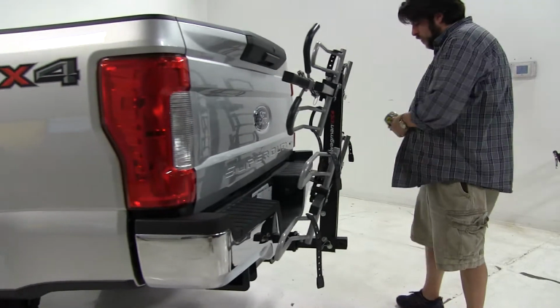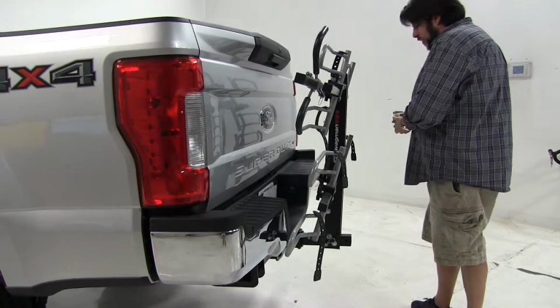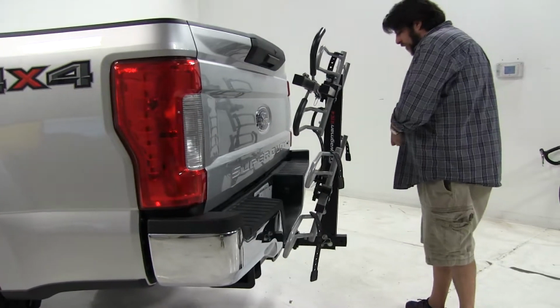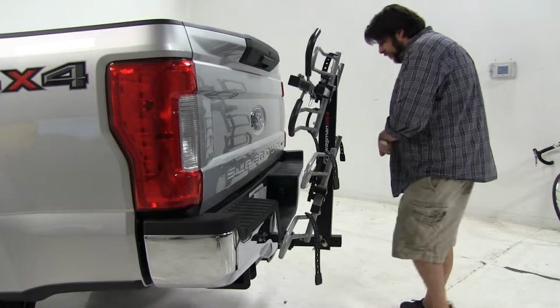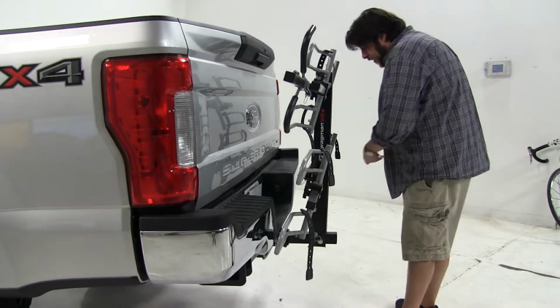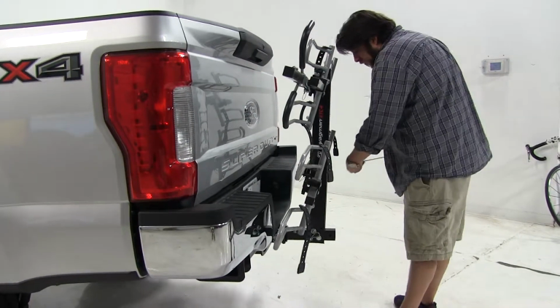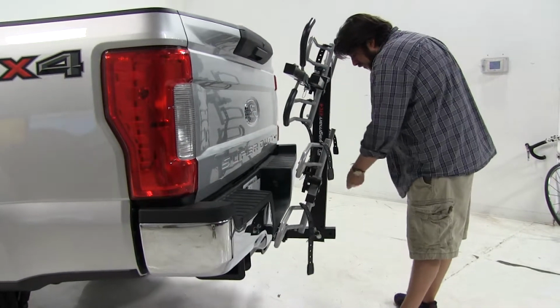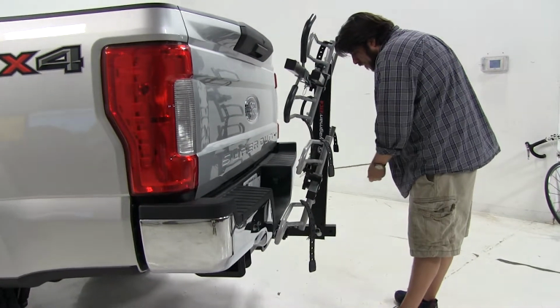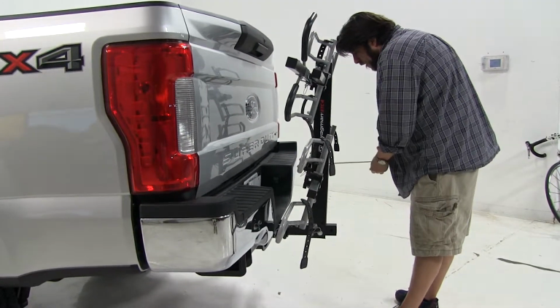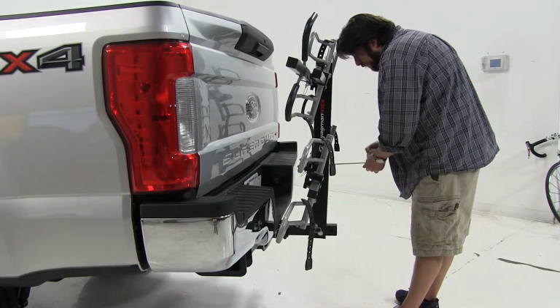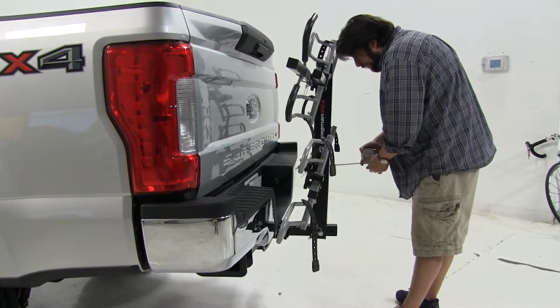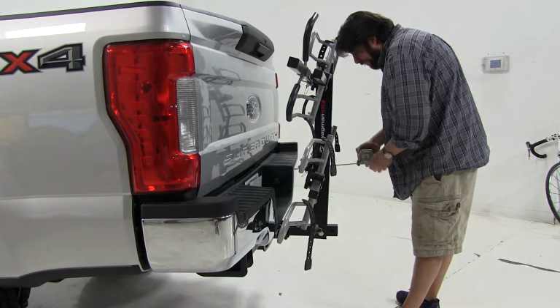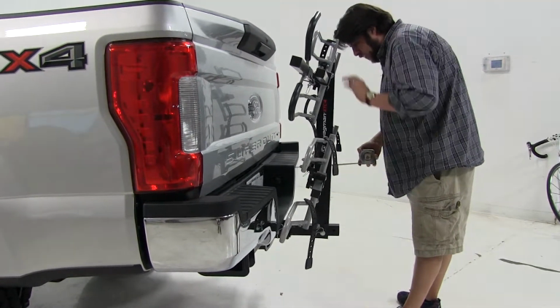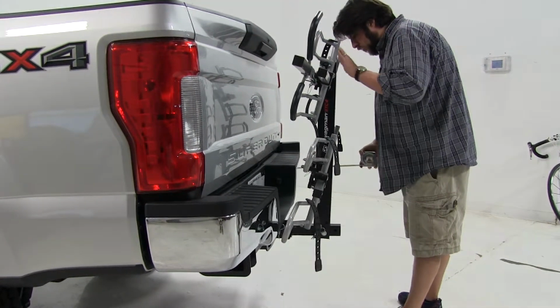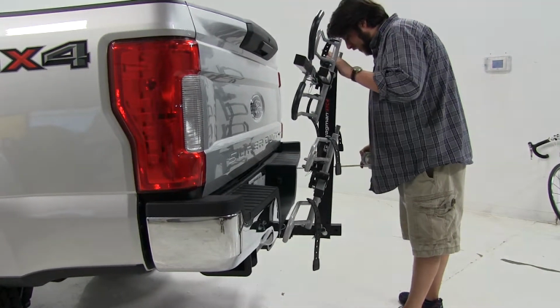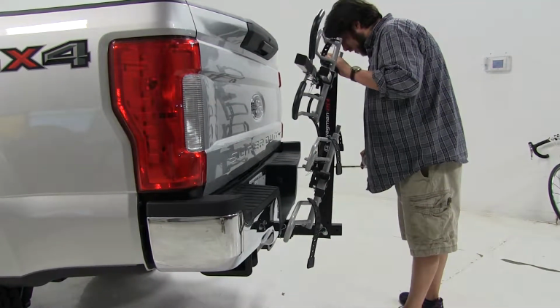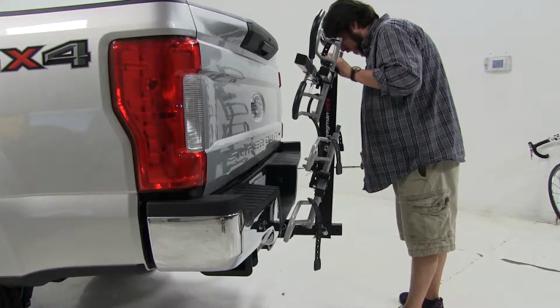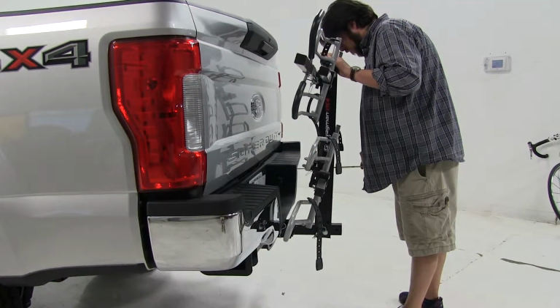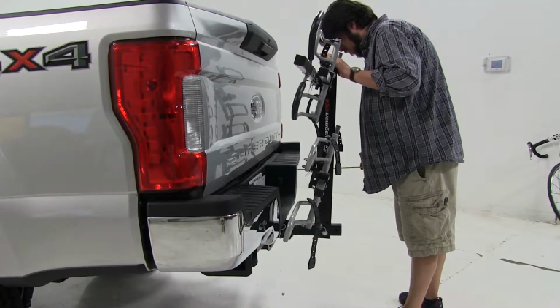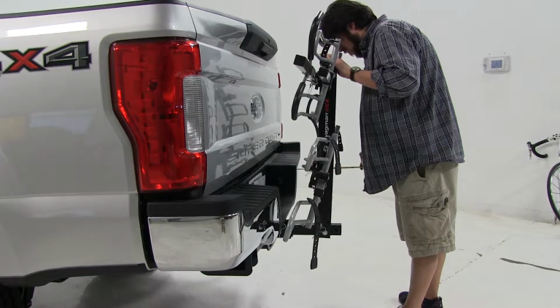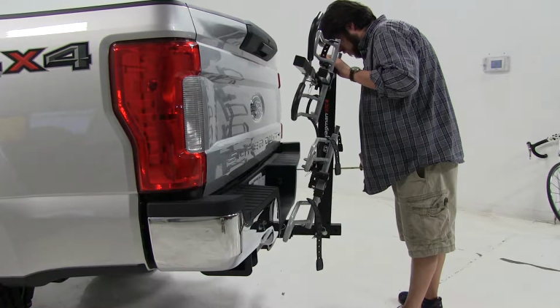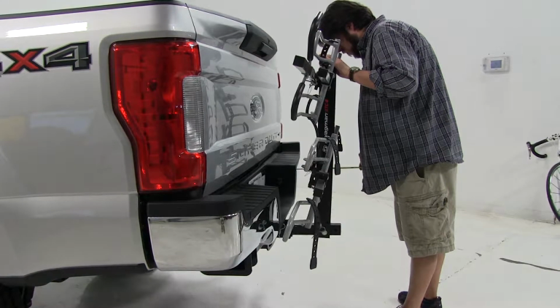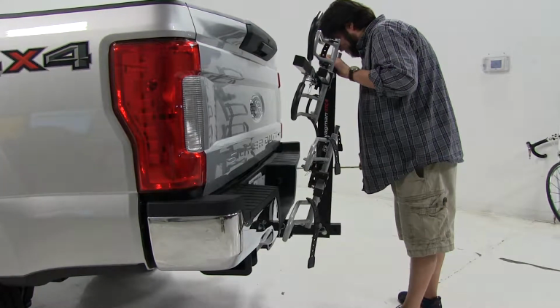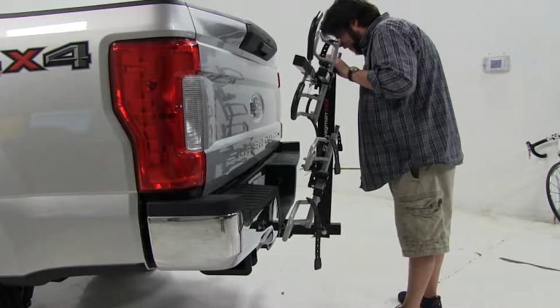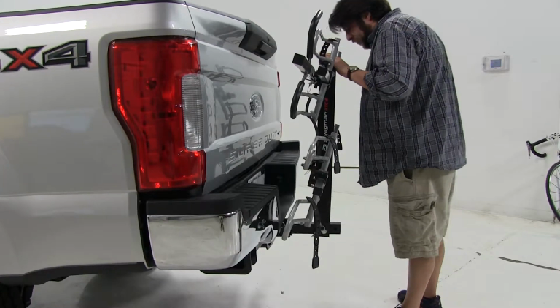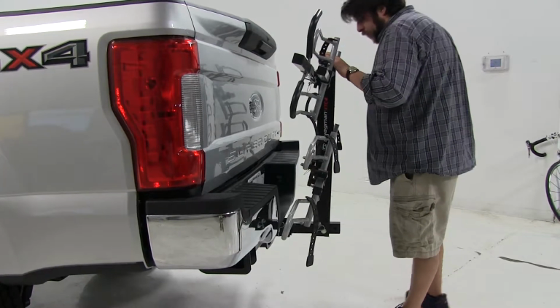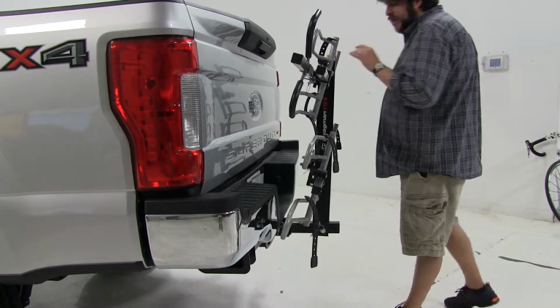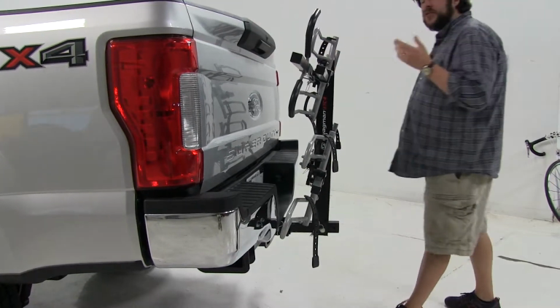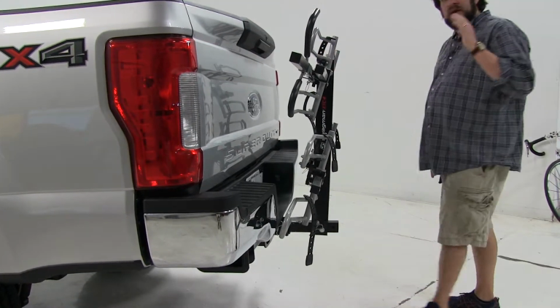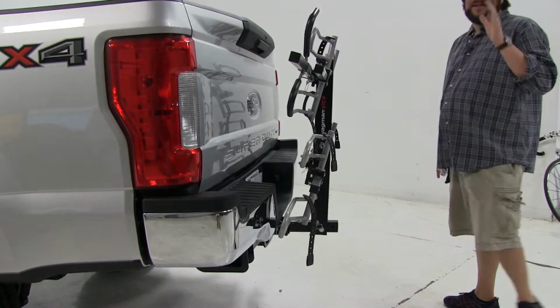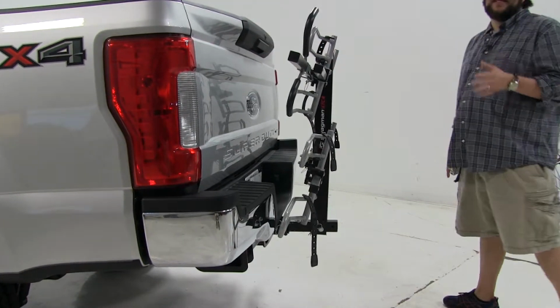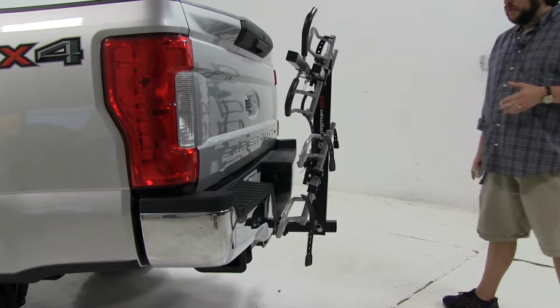And again, measuring from the edge of the bumper, now we've only added about 10 inches to the rear of the vehicle, so that made a lot of difference.